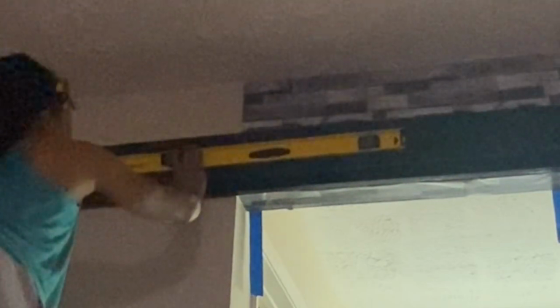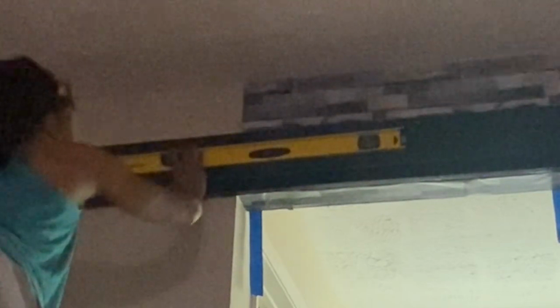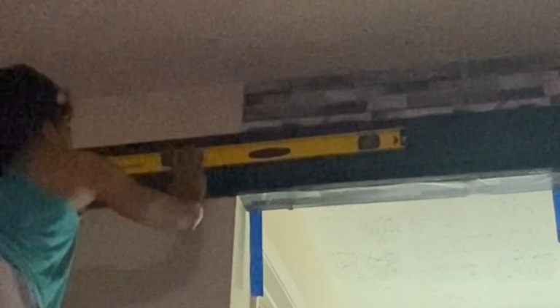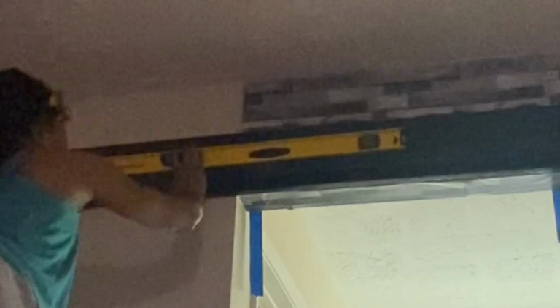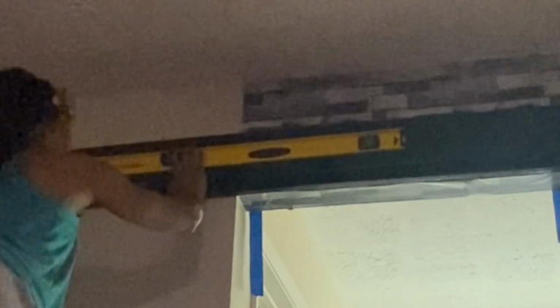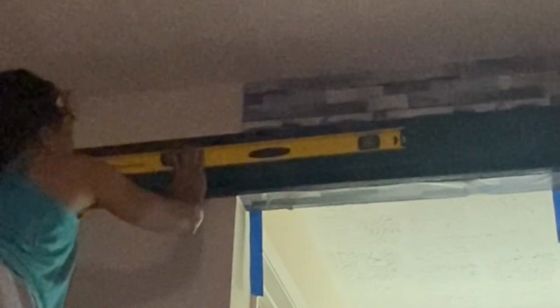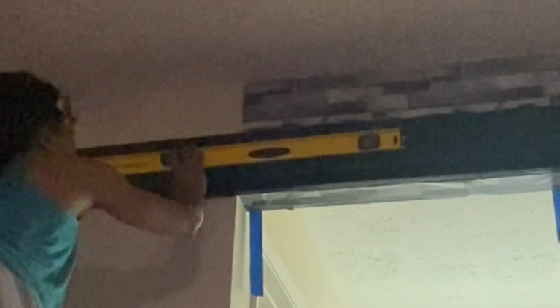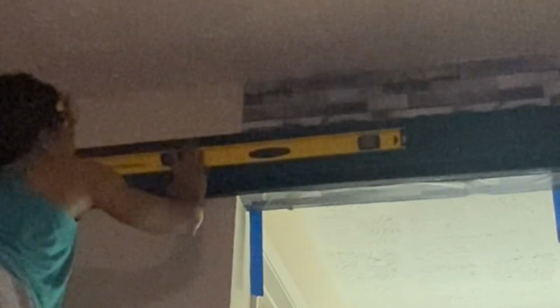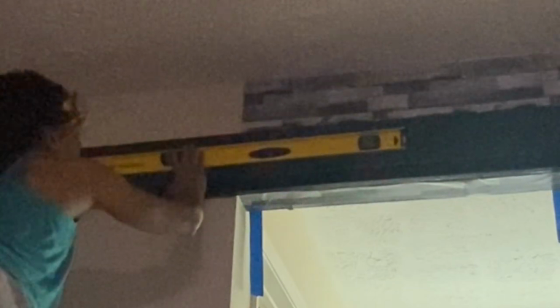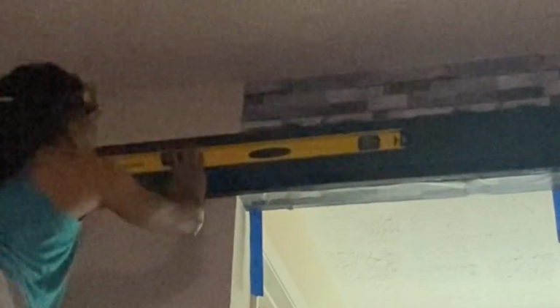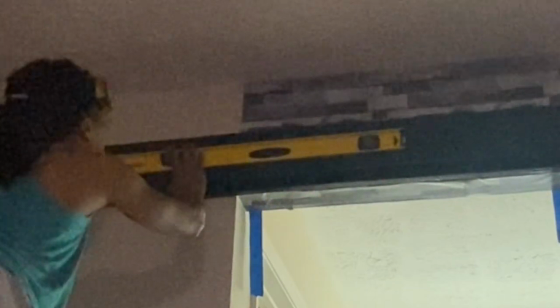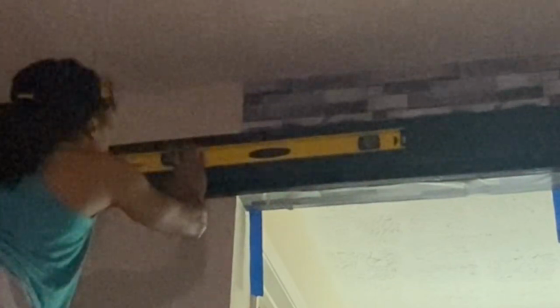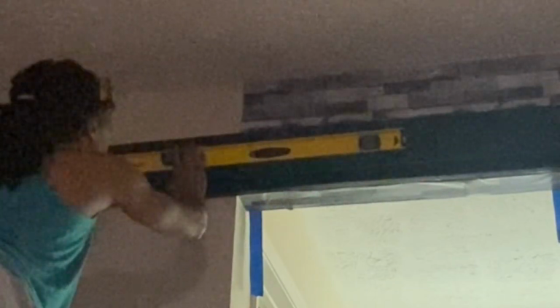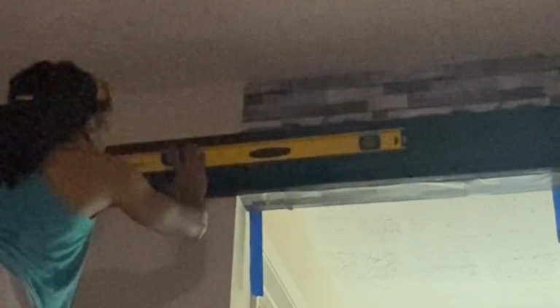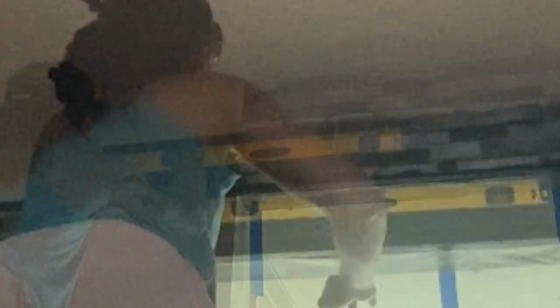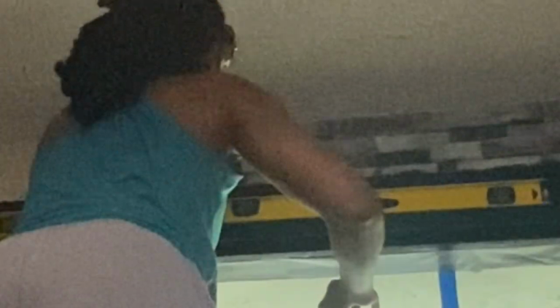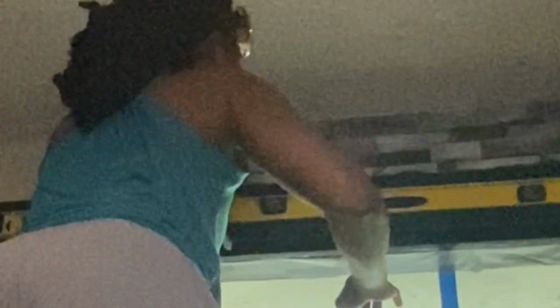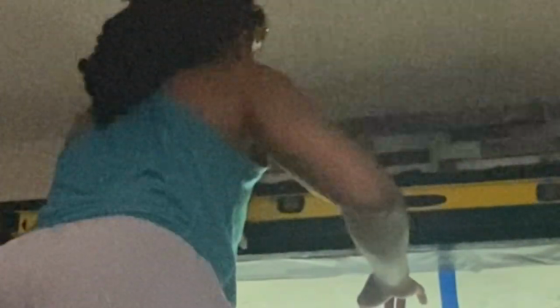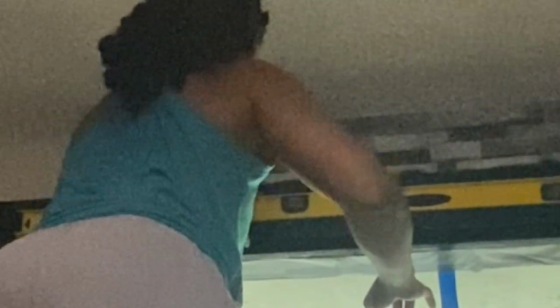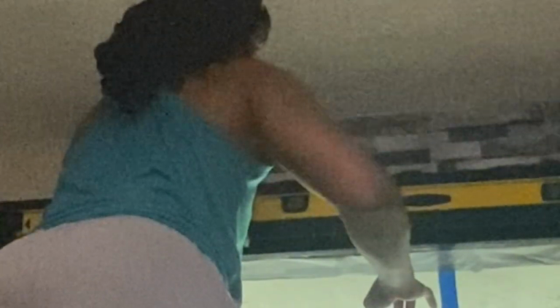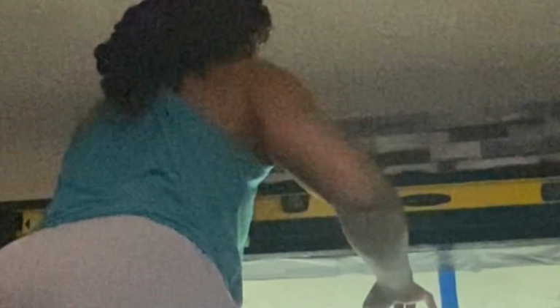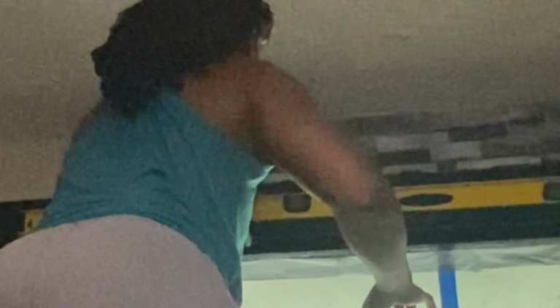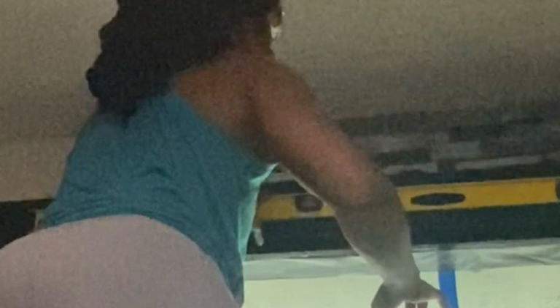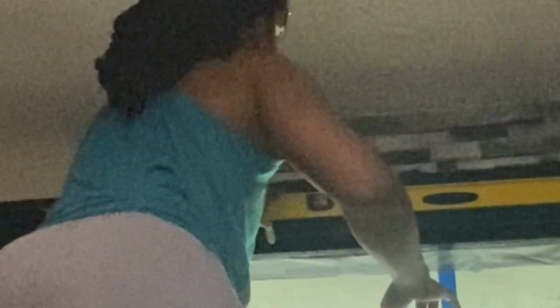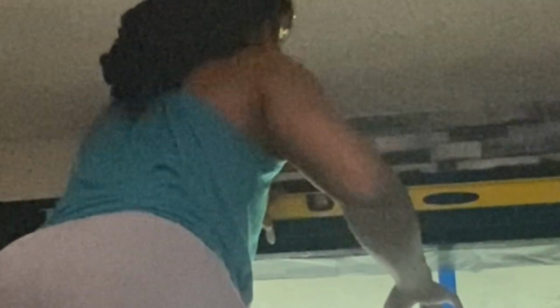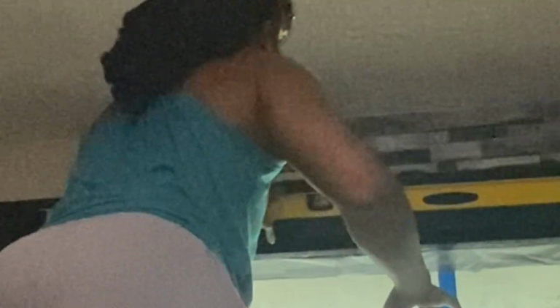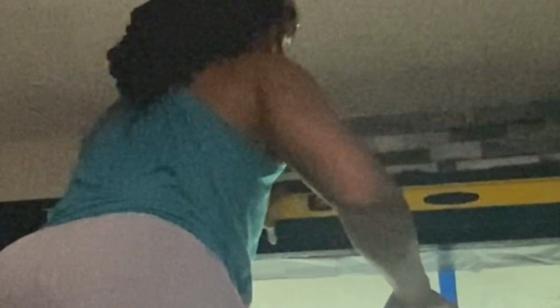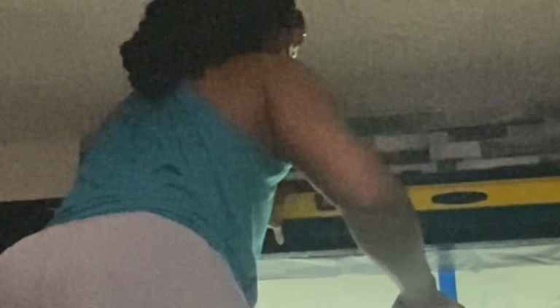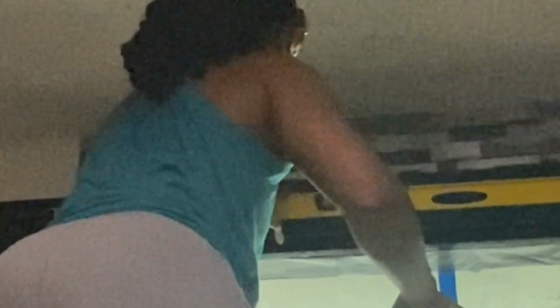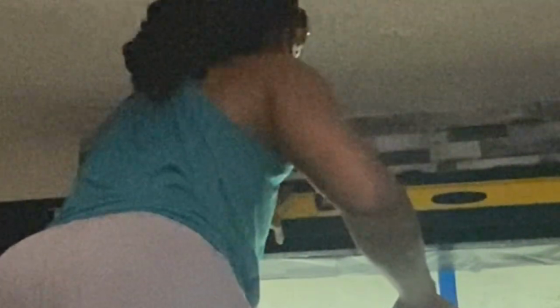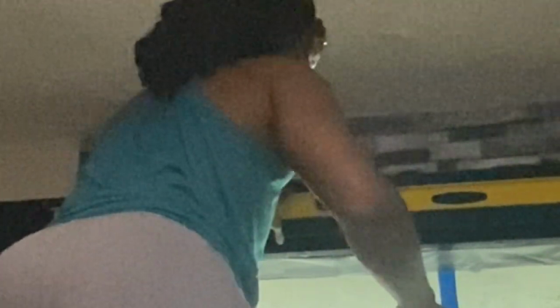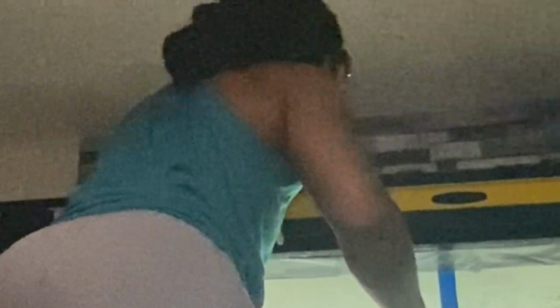With the middle and the left side of my railing all leveled out and securely supported to my backing, it was now time to move on to the right side.